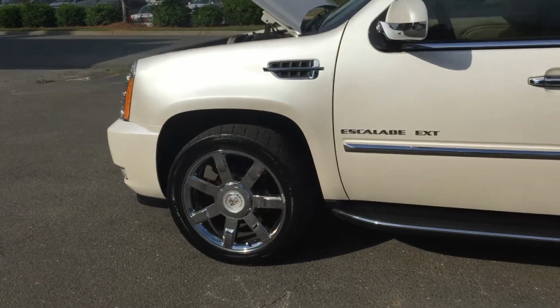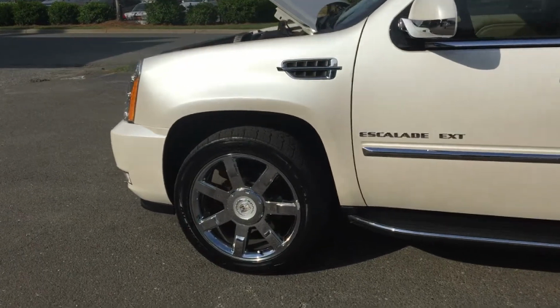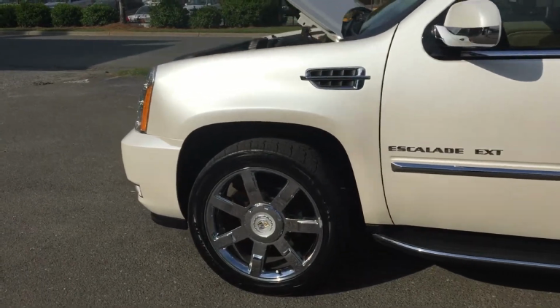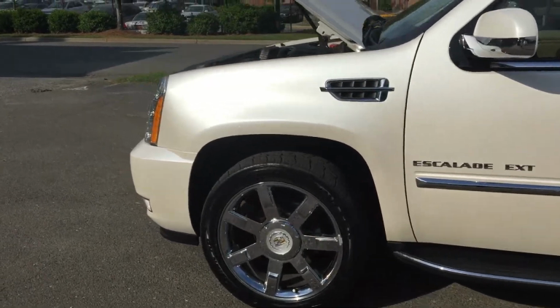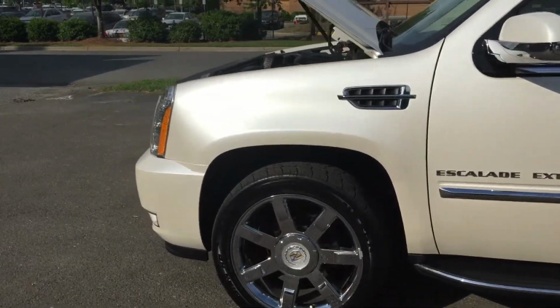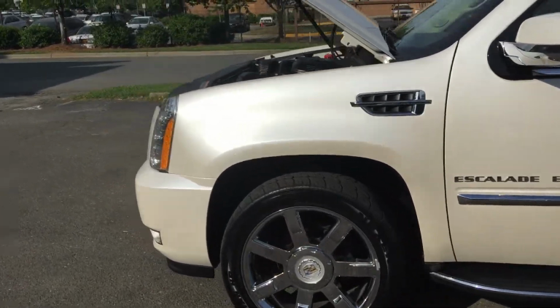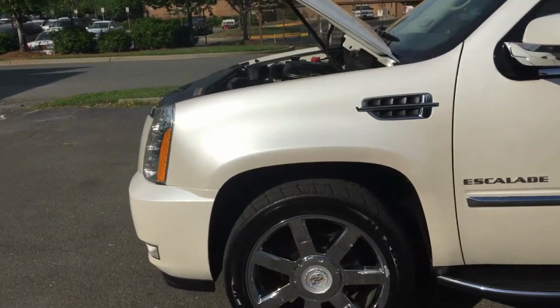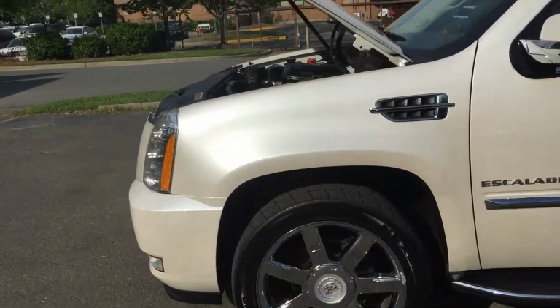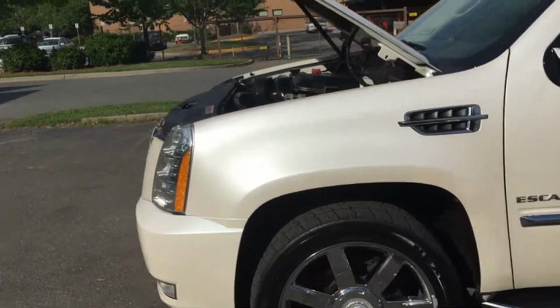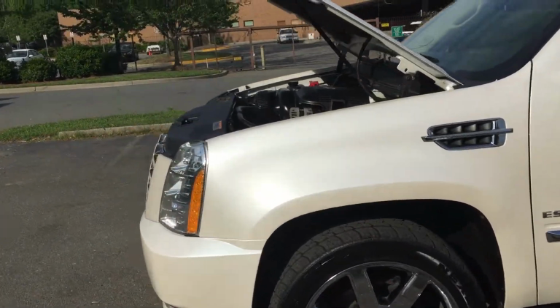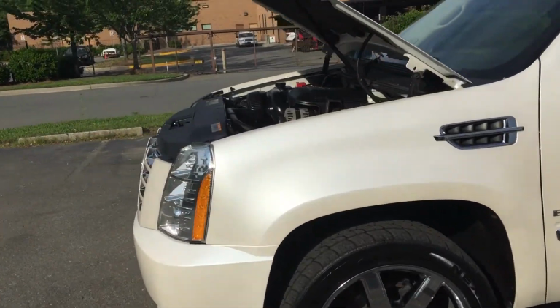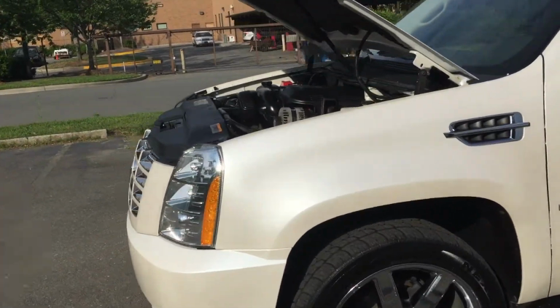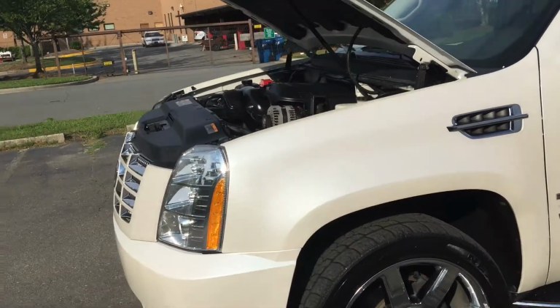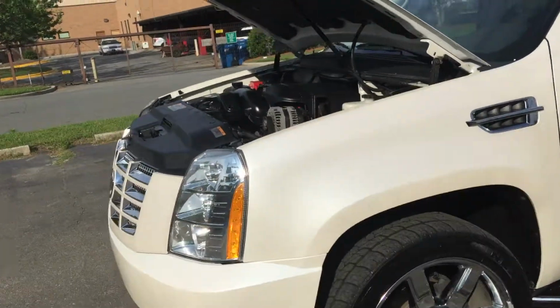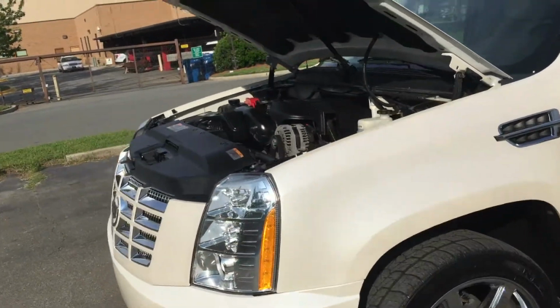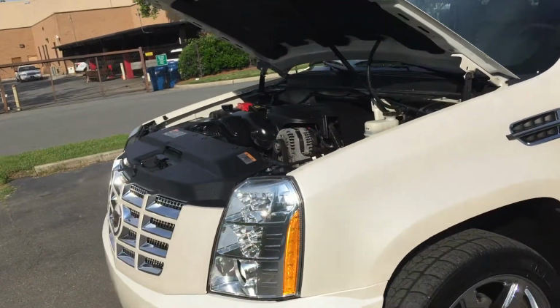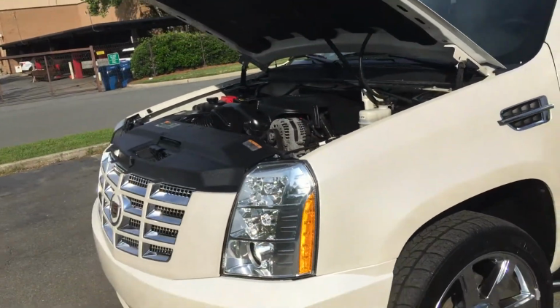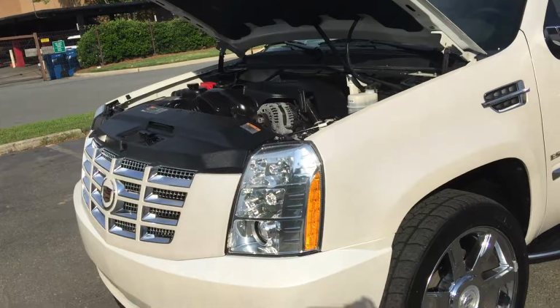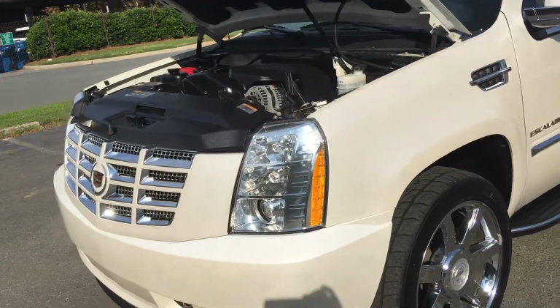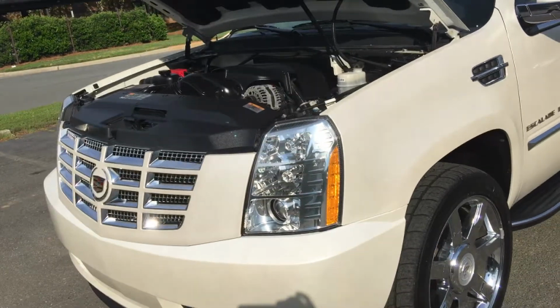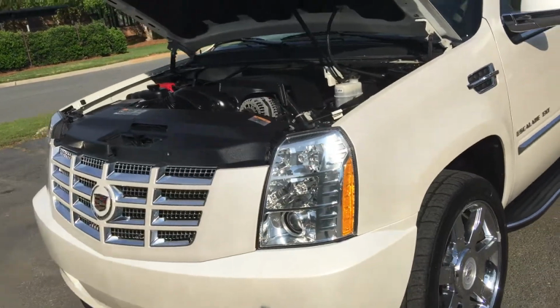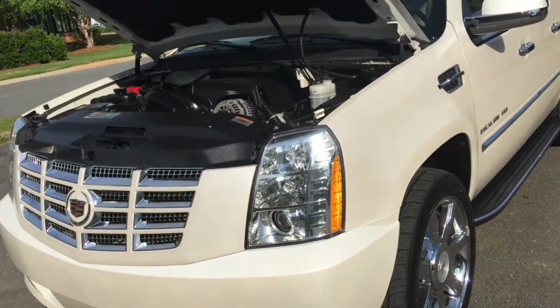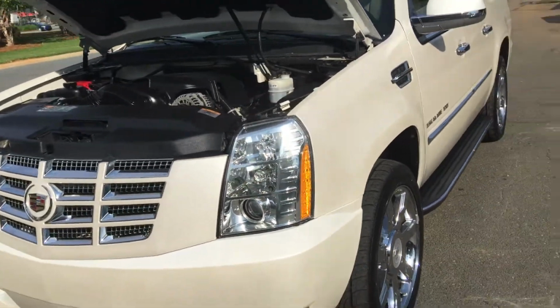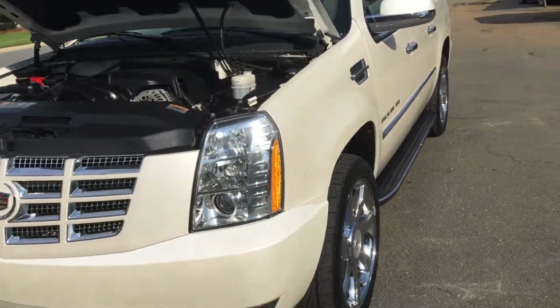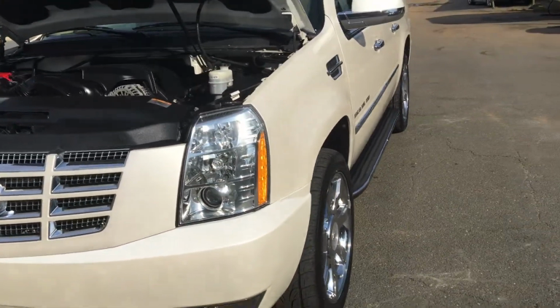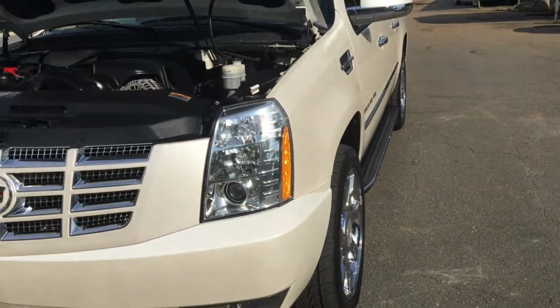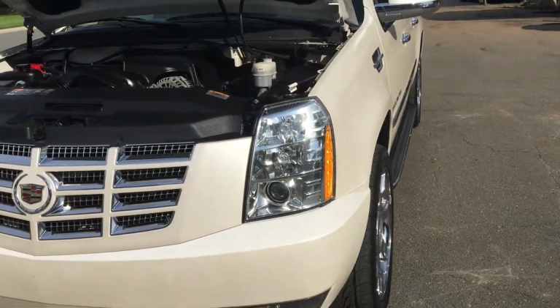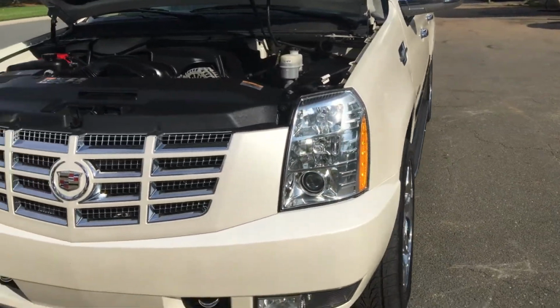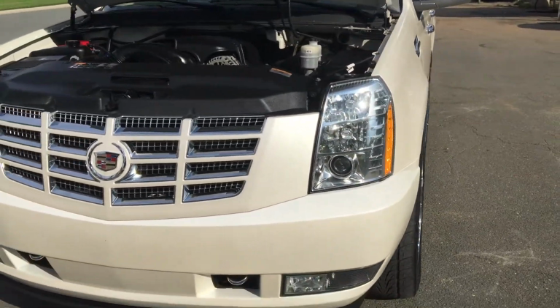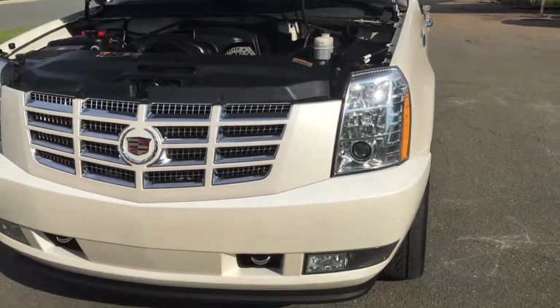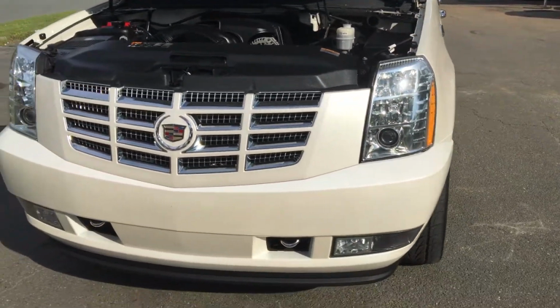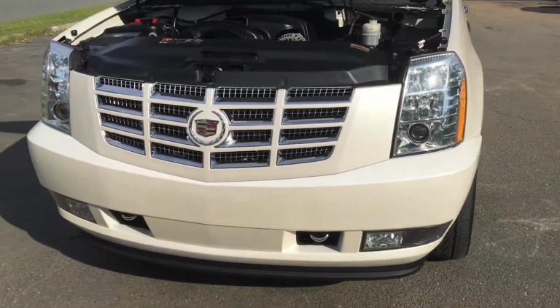This car is just amazing. If you're looking for a really nice Escalade pickup and you want something unique, this is the vehicle for you.